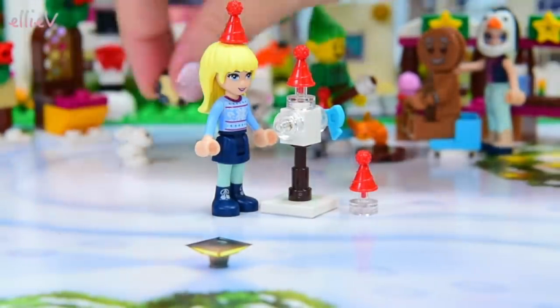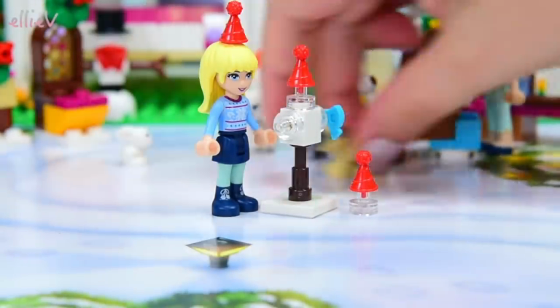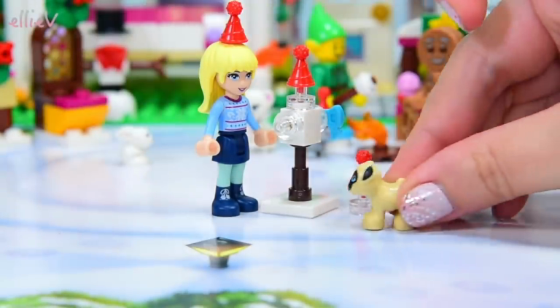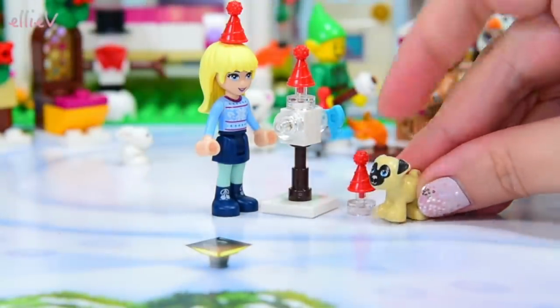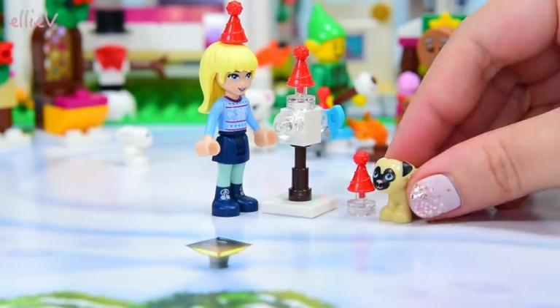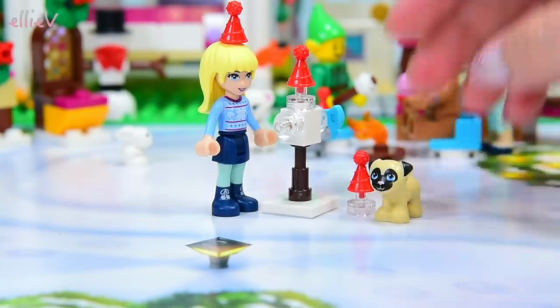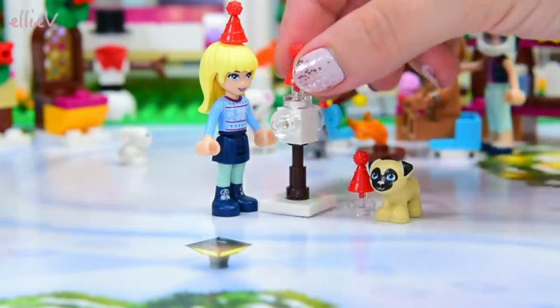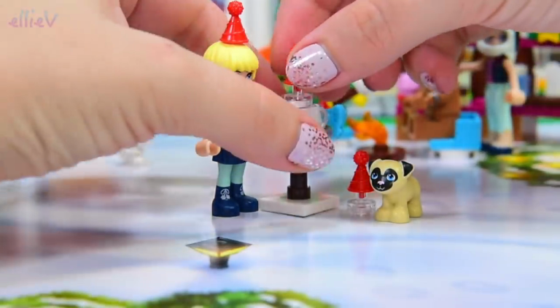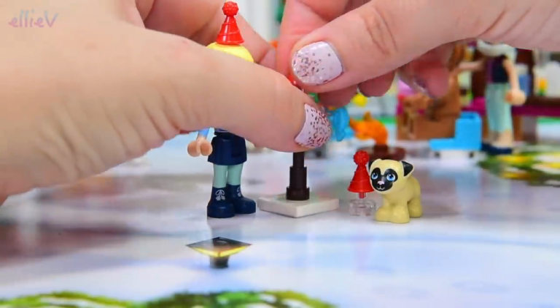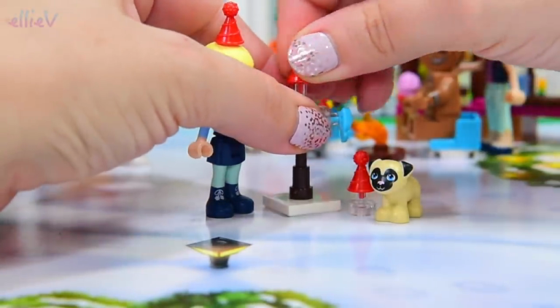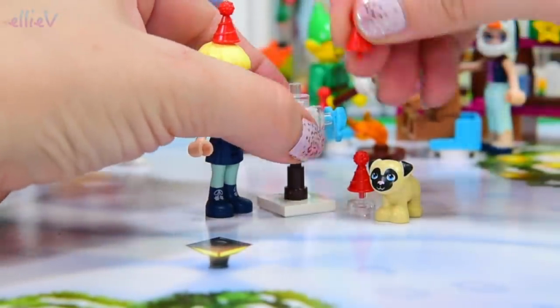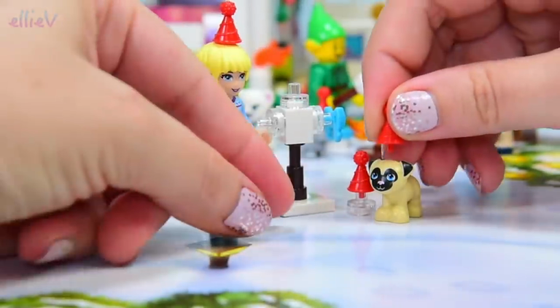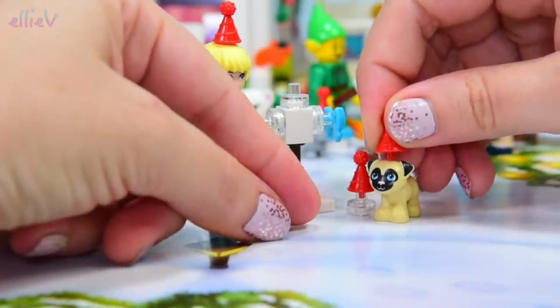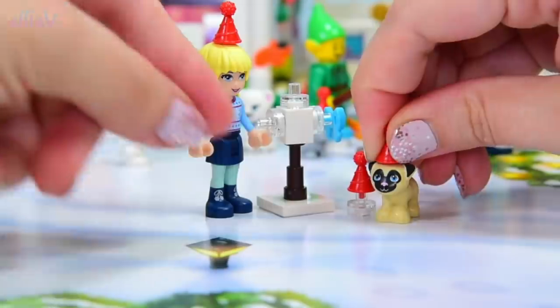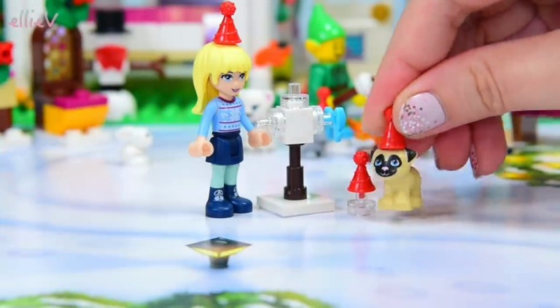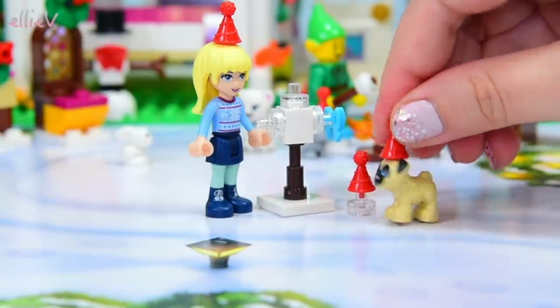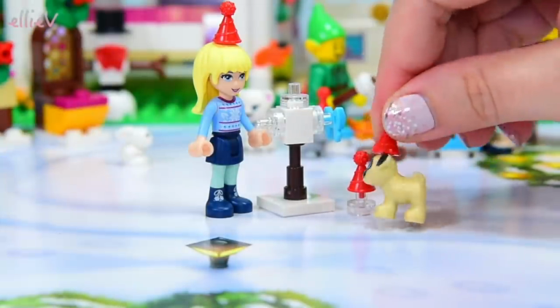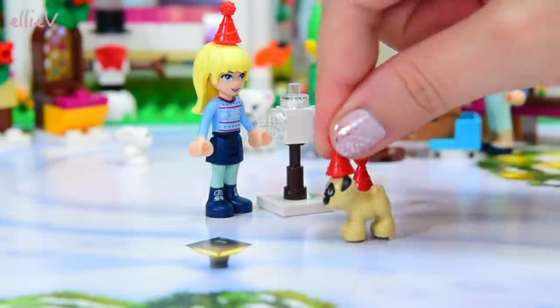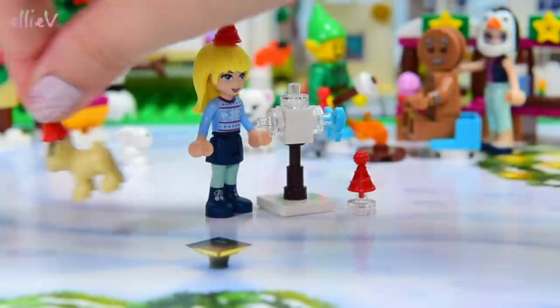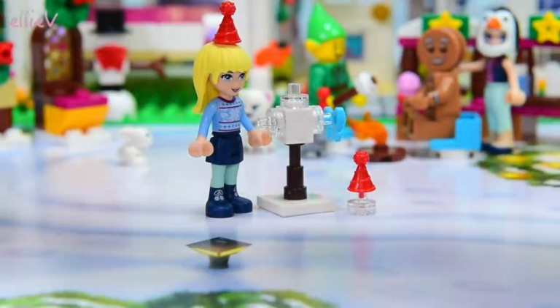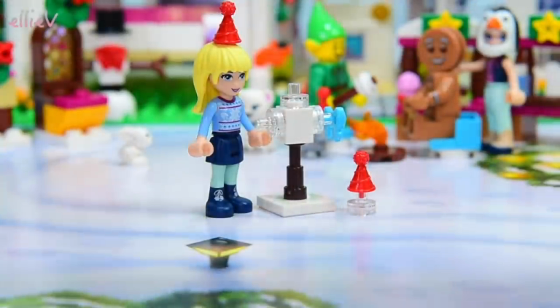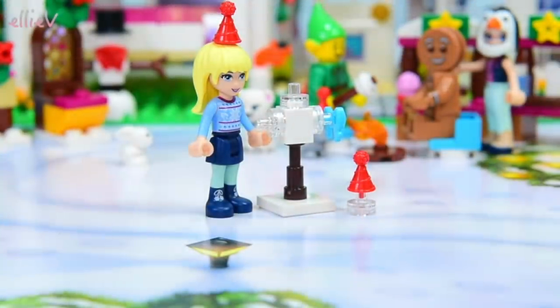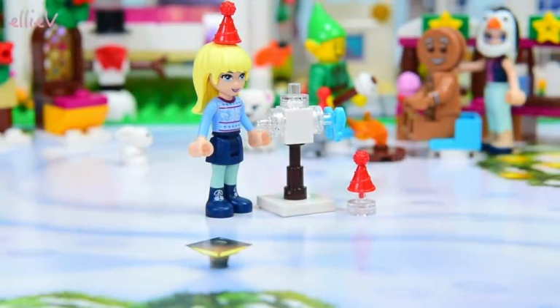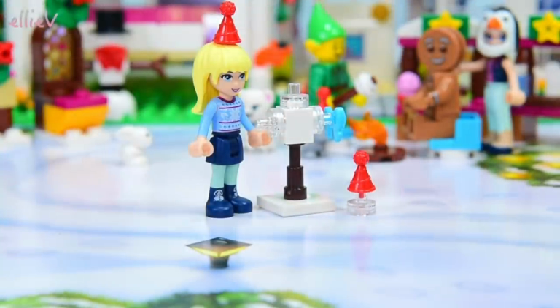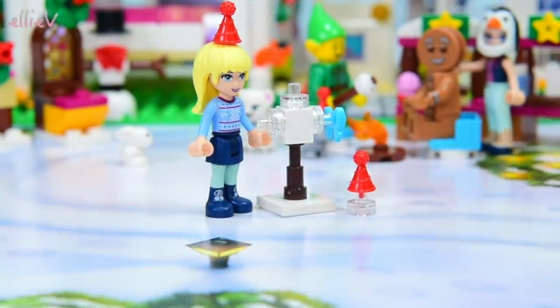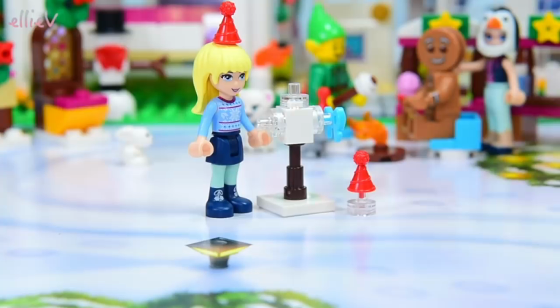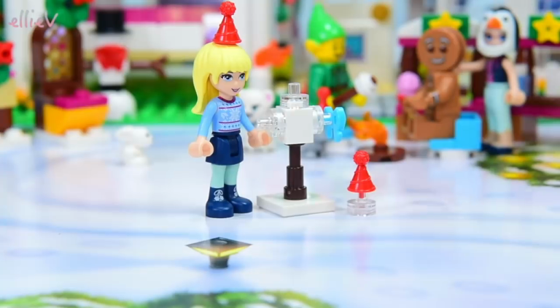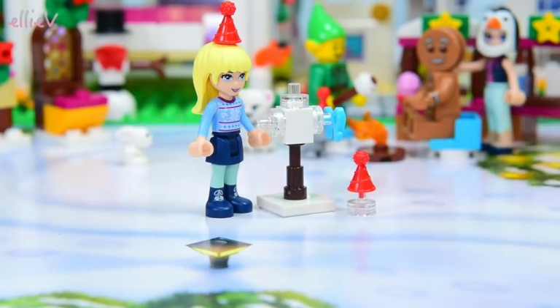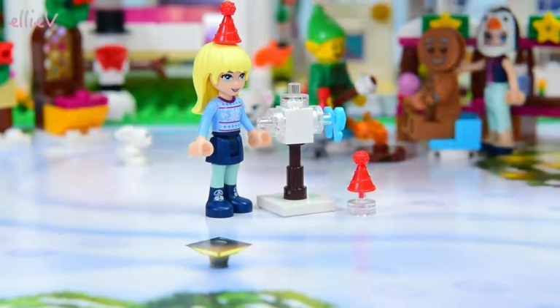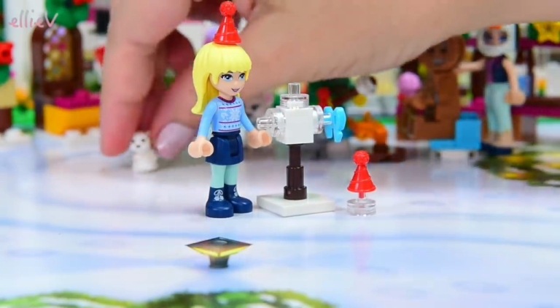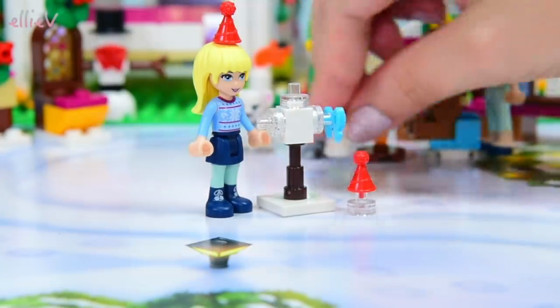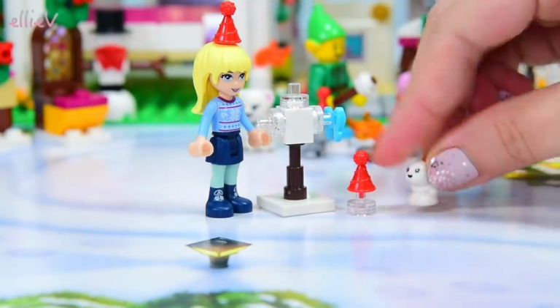It's the pug puppy! Oh the pug puppy was super quick. The pug puppy of course wants a red Christmas hat. Perfect. Off you go. And who's next? We've still got a bow and we've still got a Christmas hat.